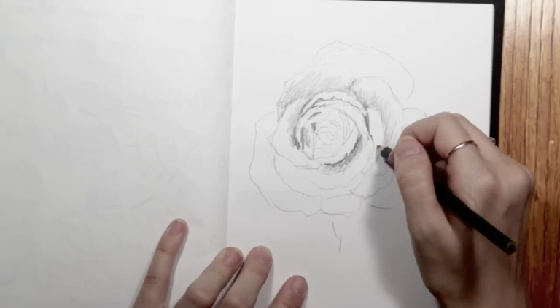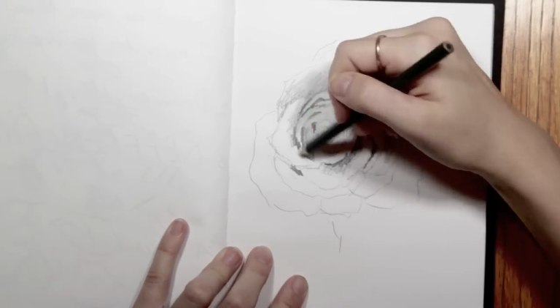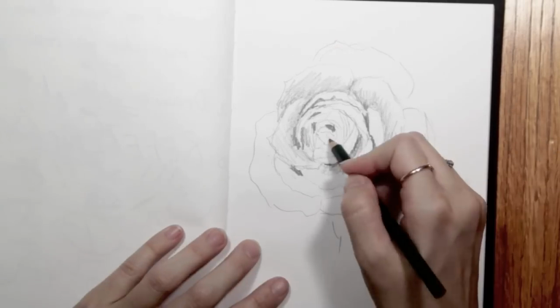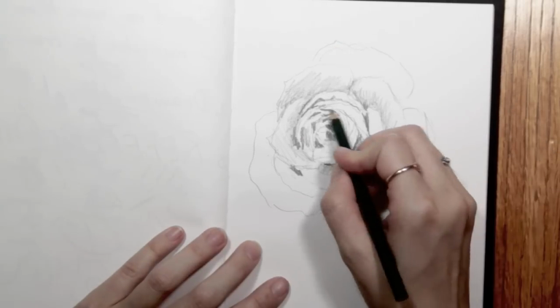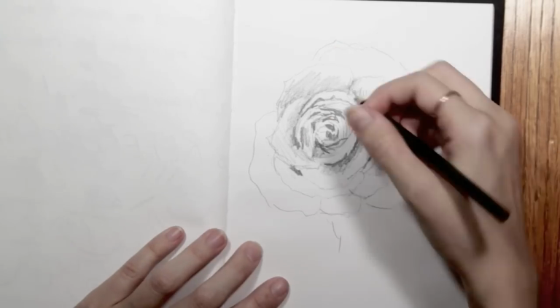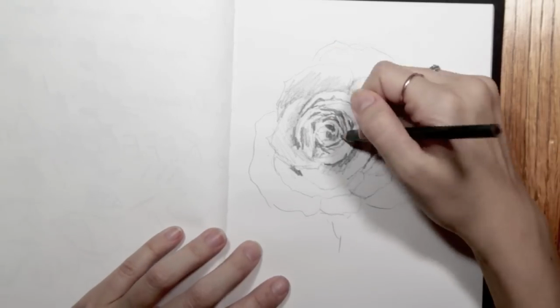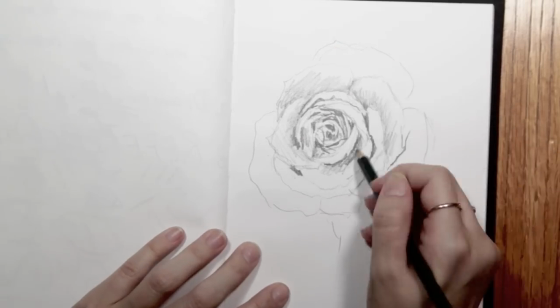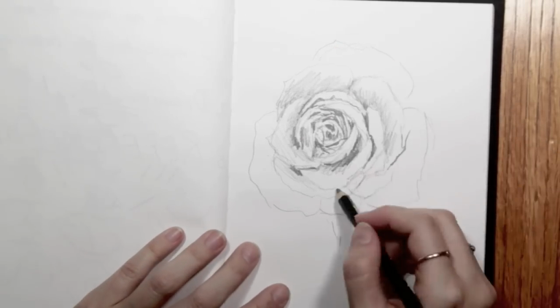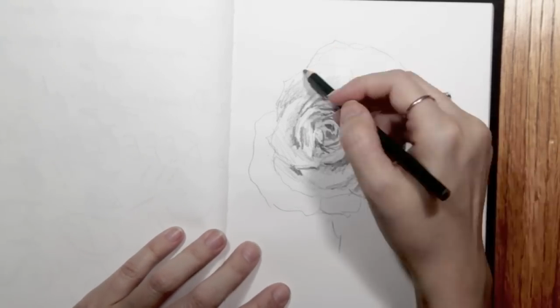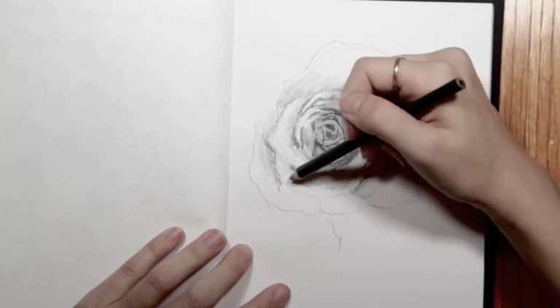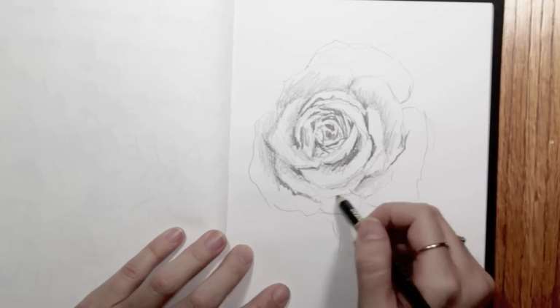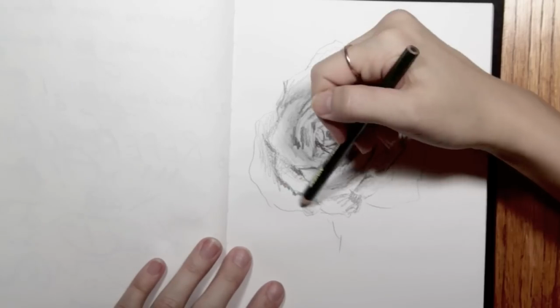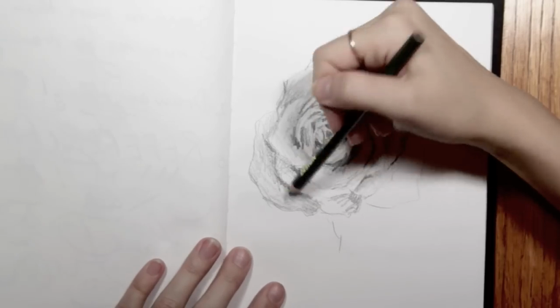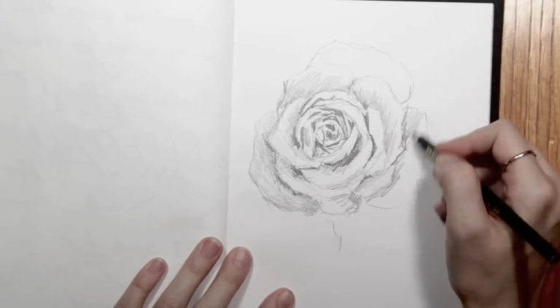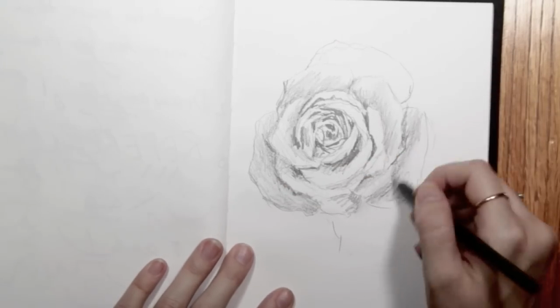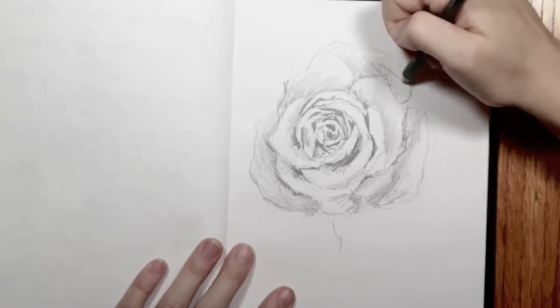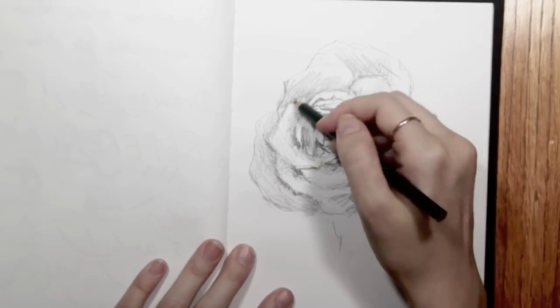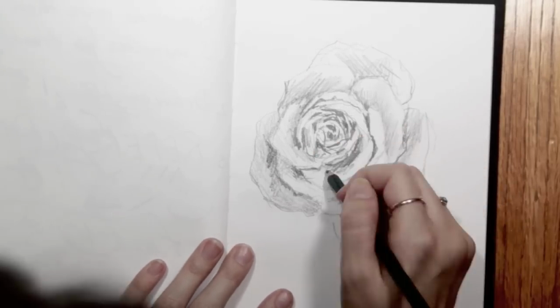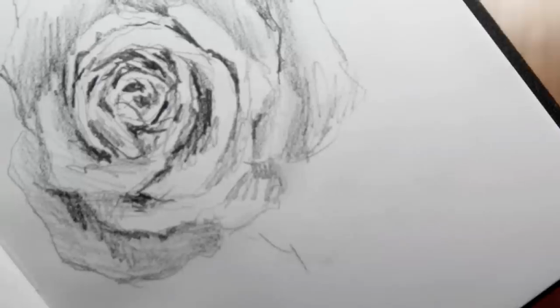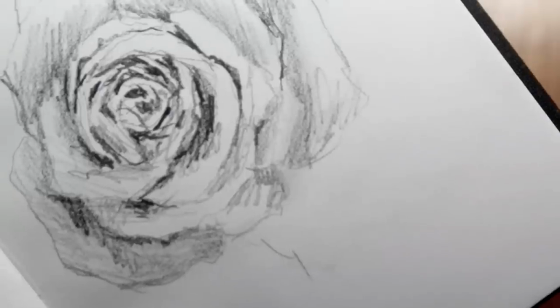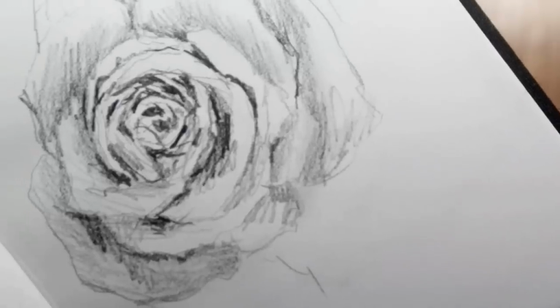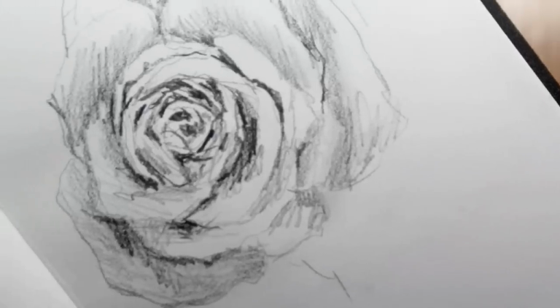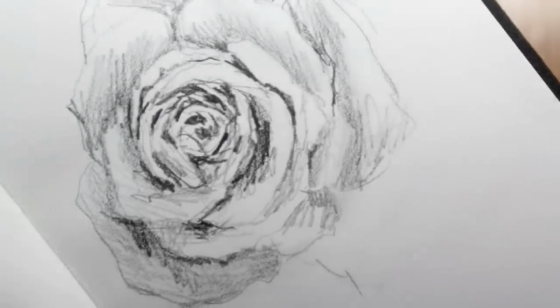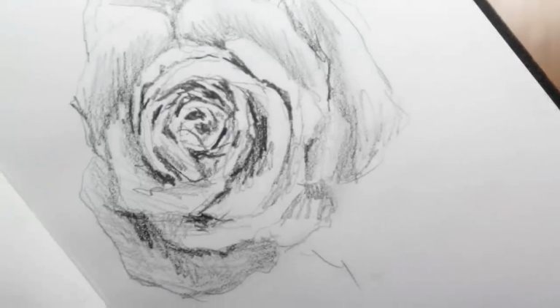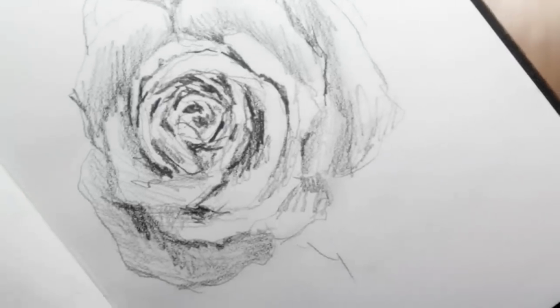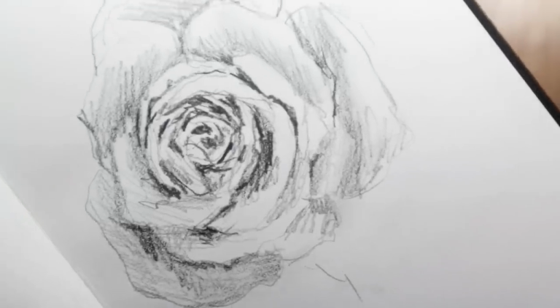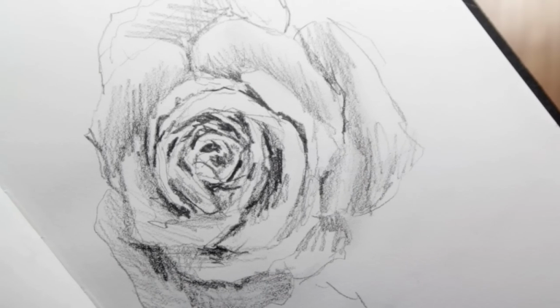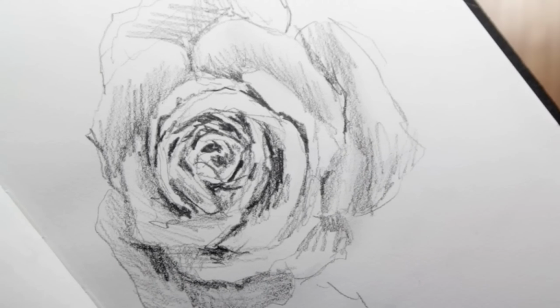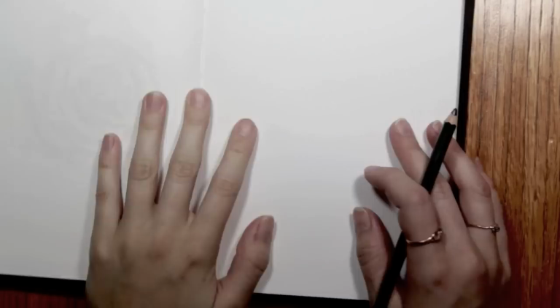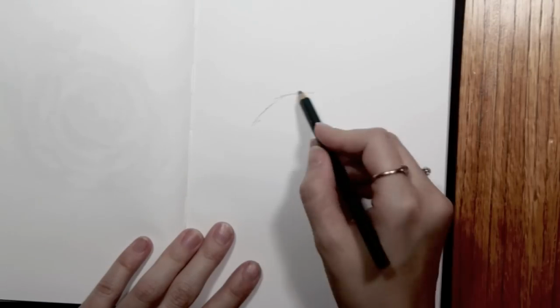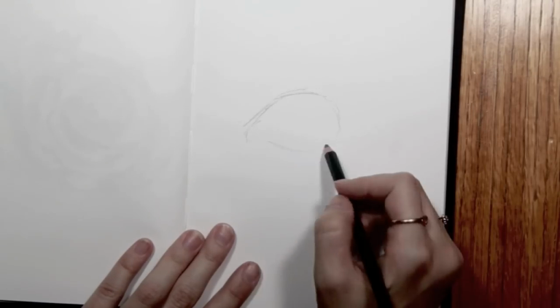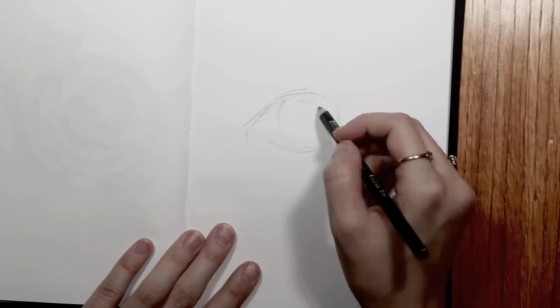I try not to take my sketchbook too seriously. I kind of treat it like a playground. Like for this rose, I set a little challenge for myself to draw it under five minutes, which is harder than you might think.